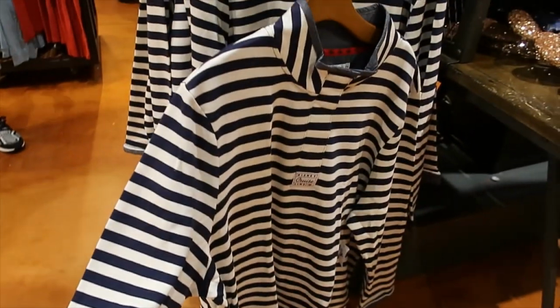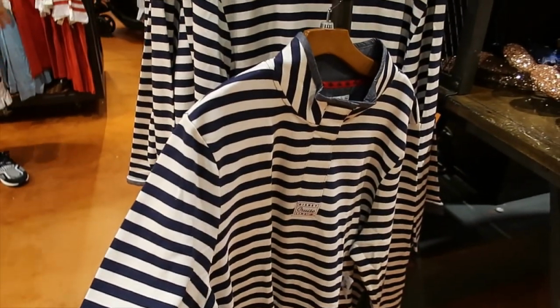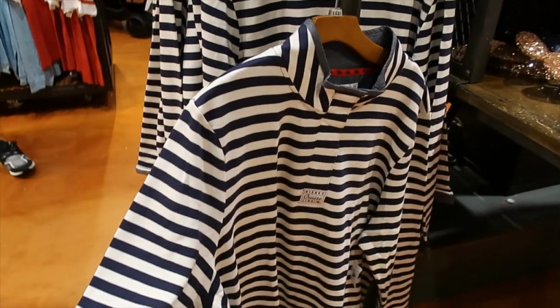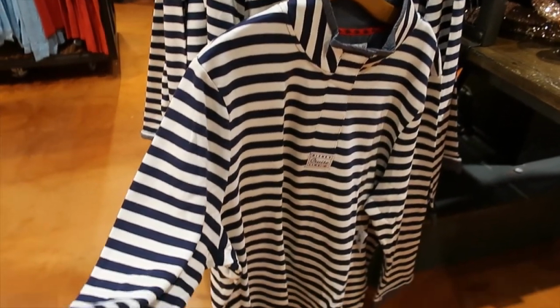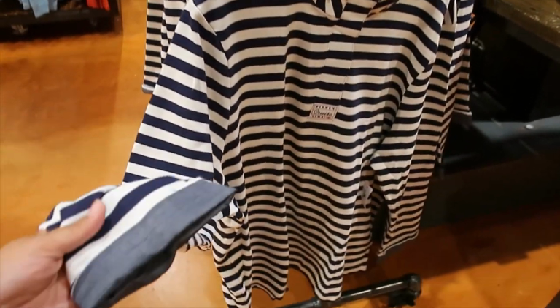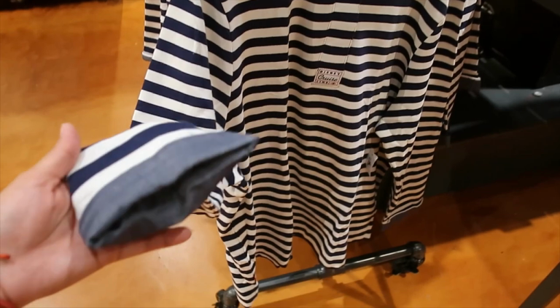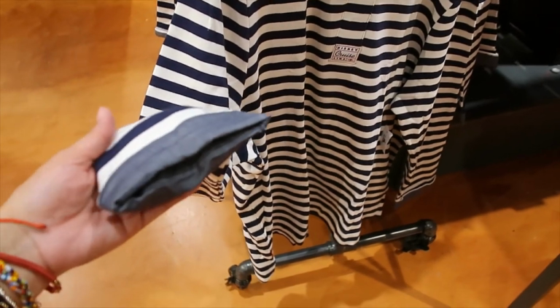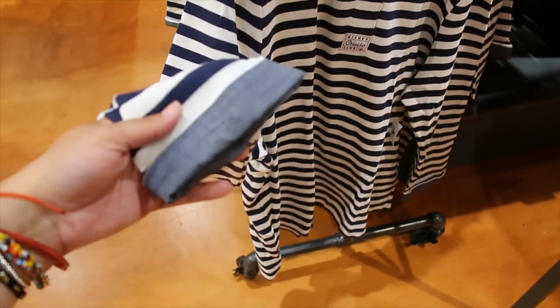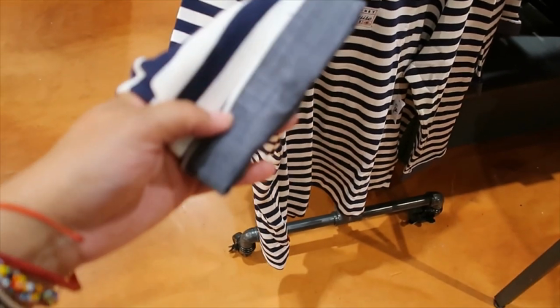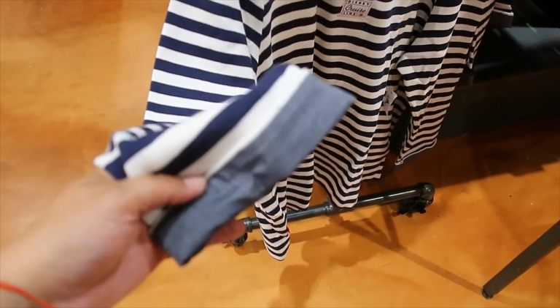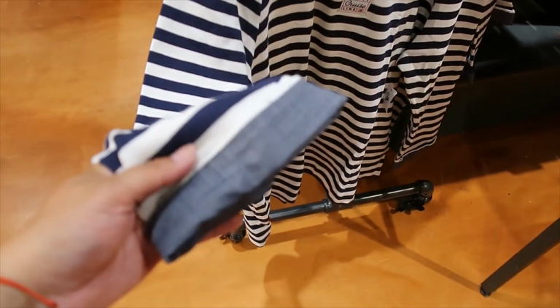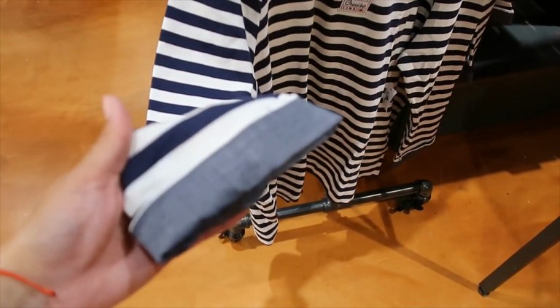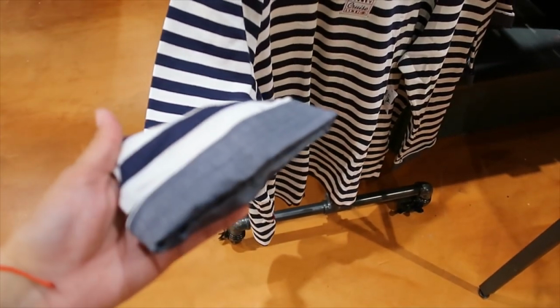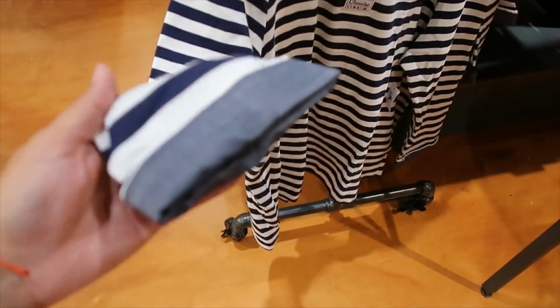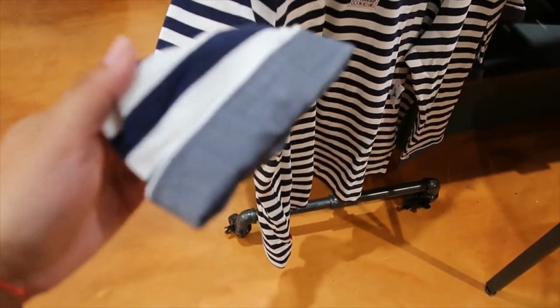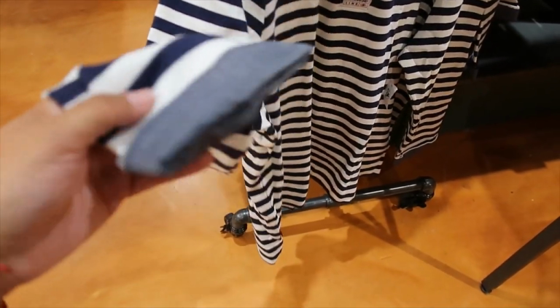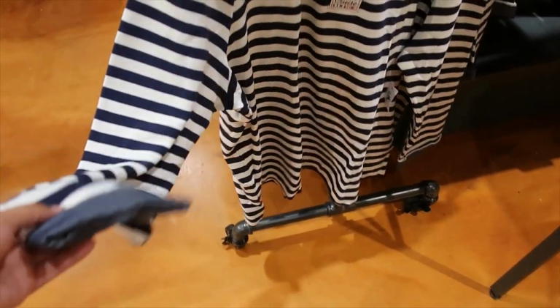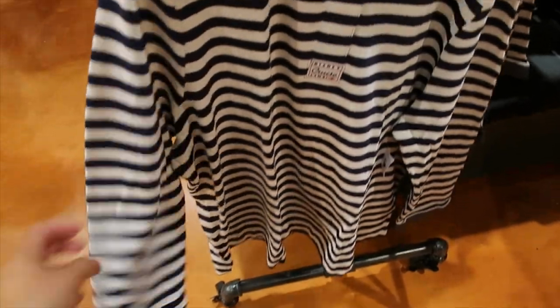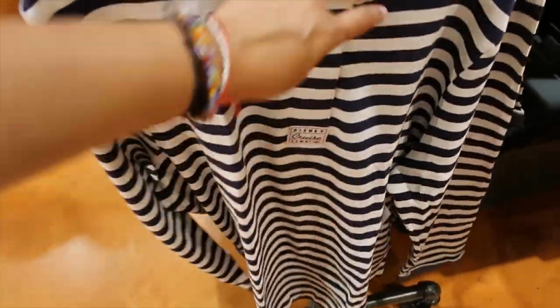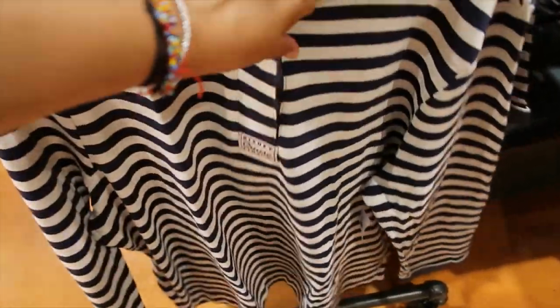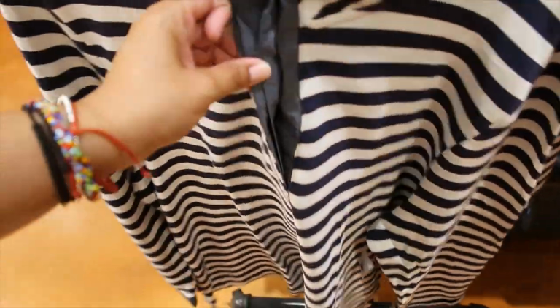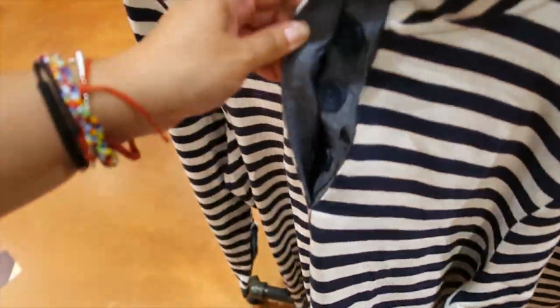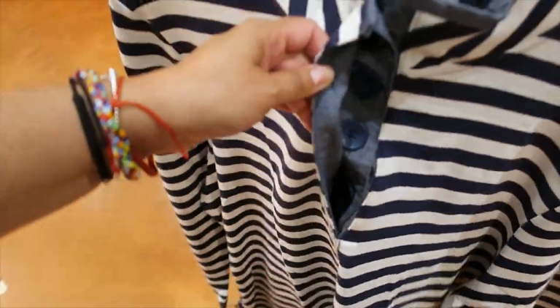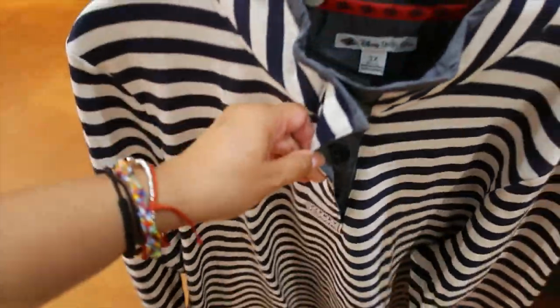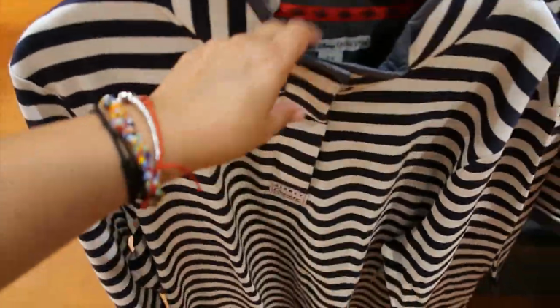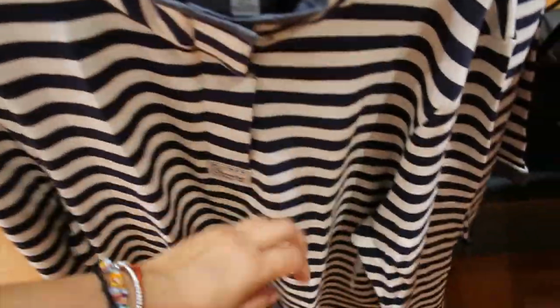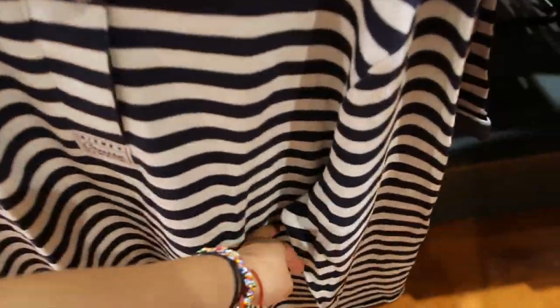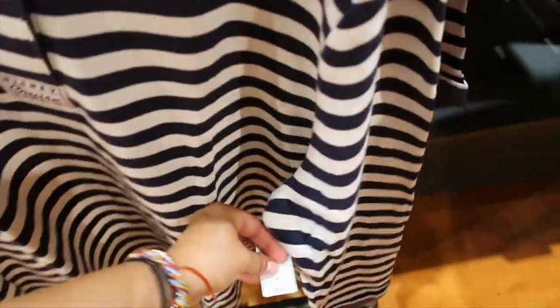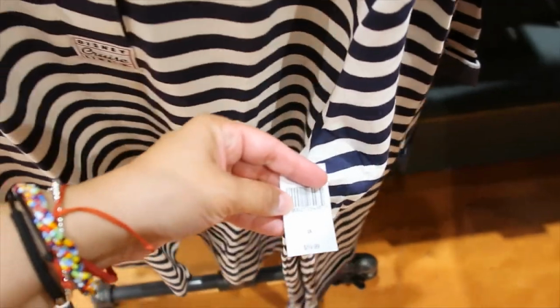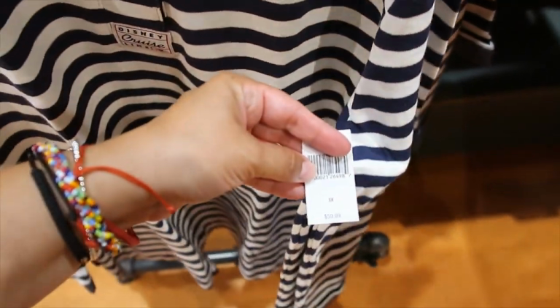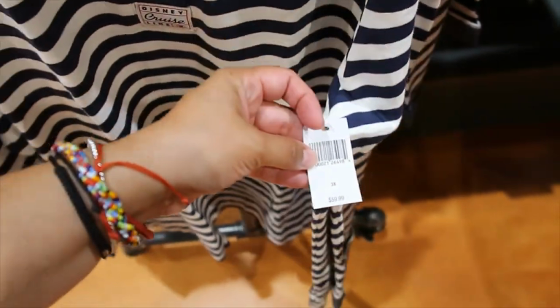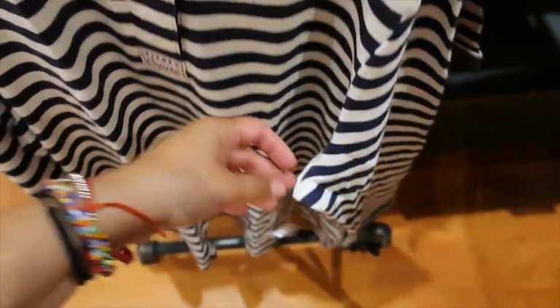Not exactly sure how to call this, but it's like a pullover. Look at the detail here on the sleeve, and this is the neck — it's buttoned up. And it is $59.99.